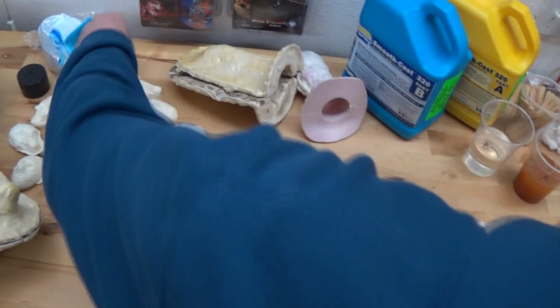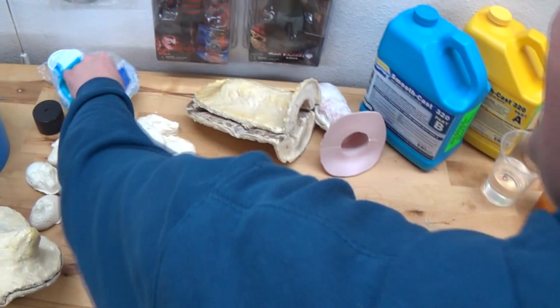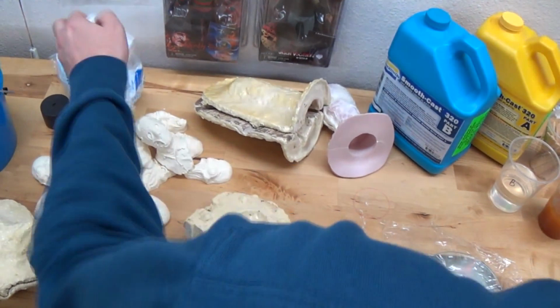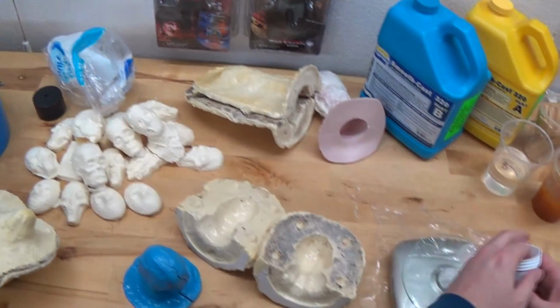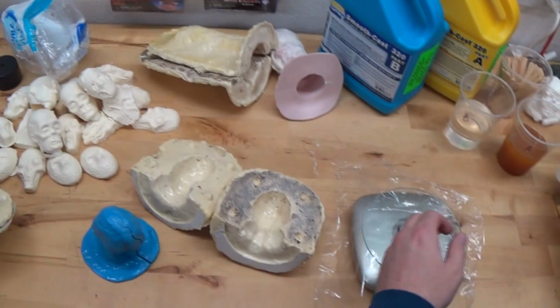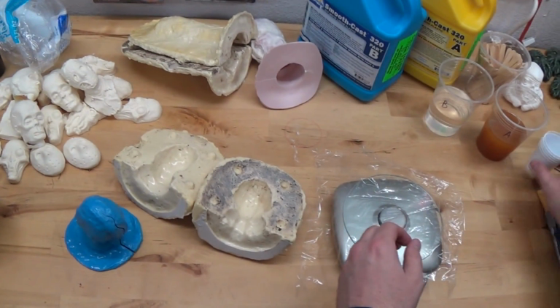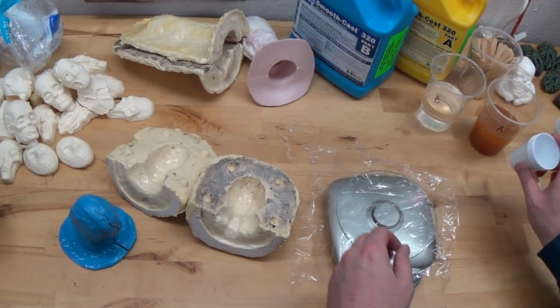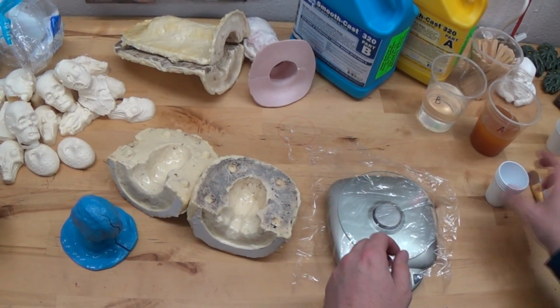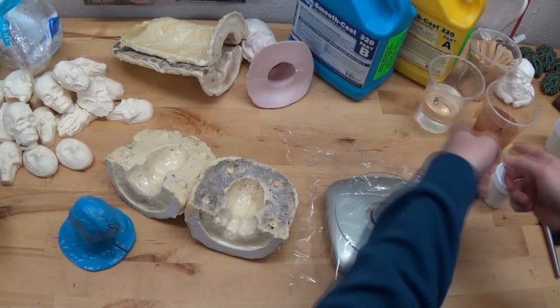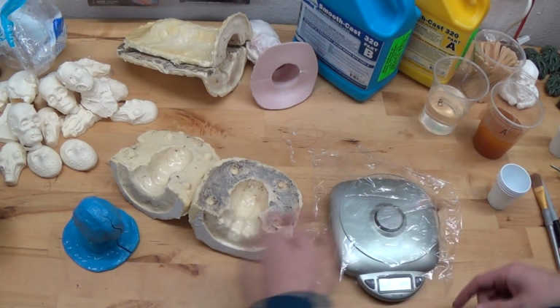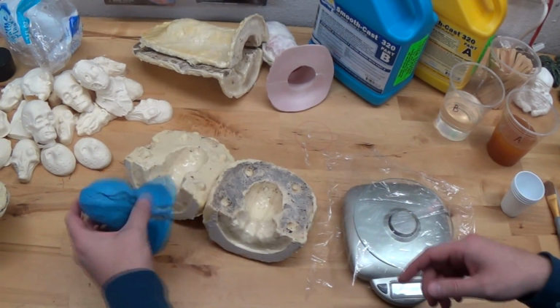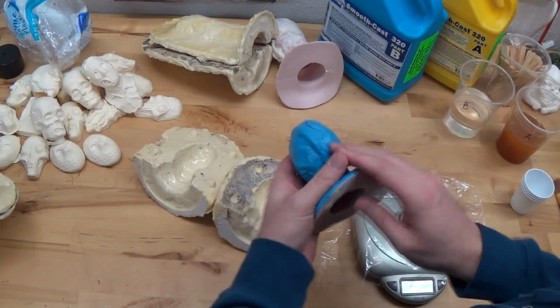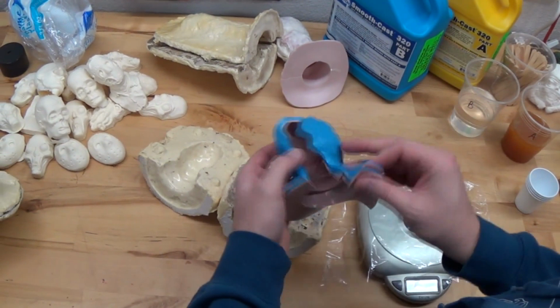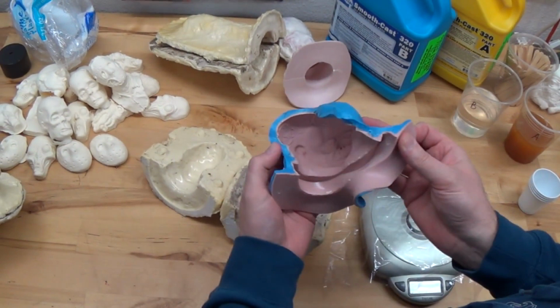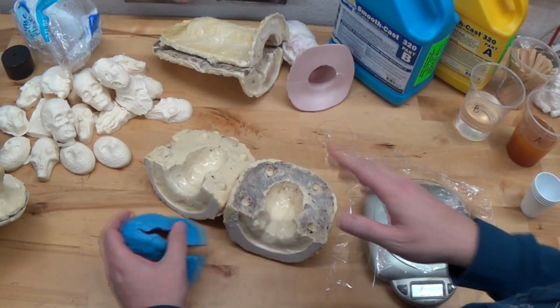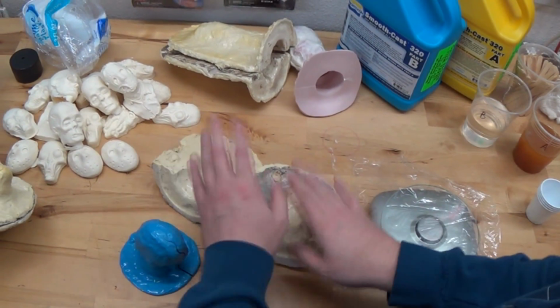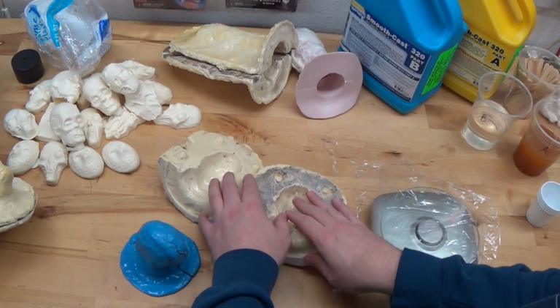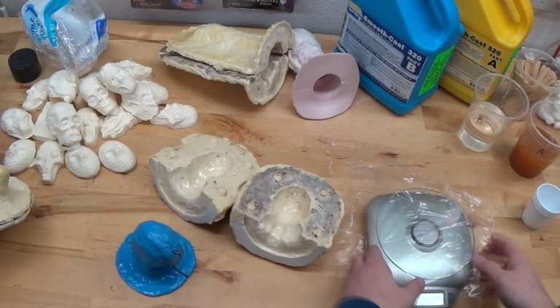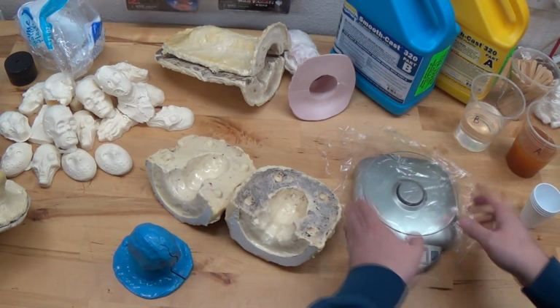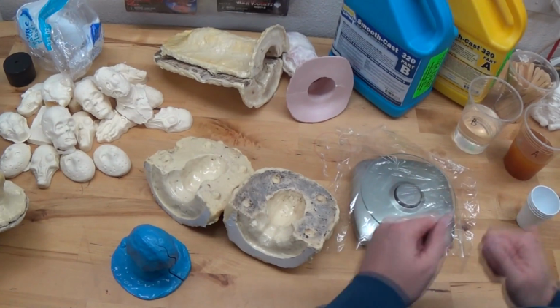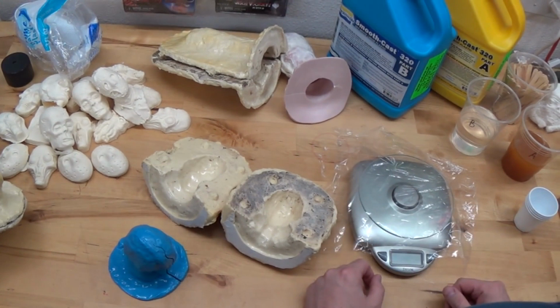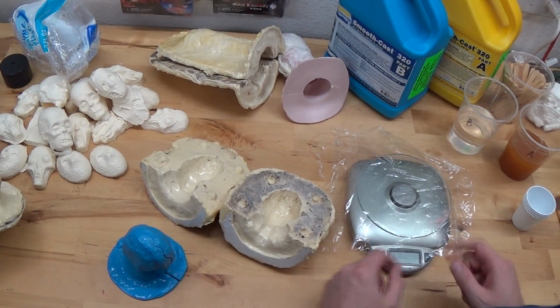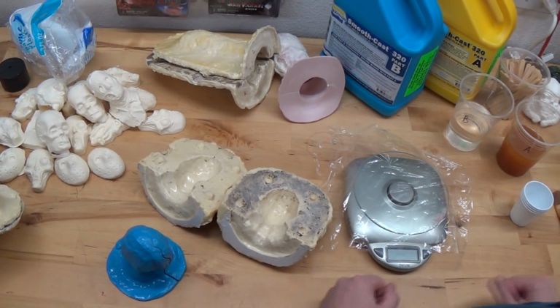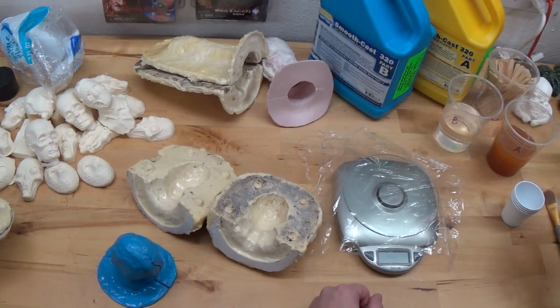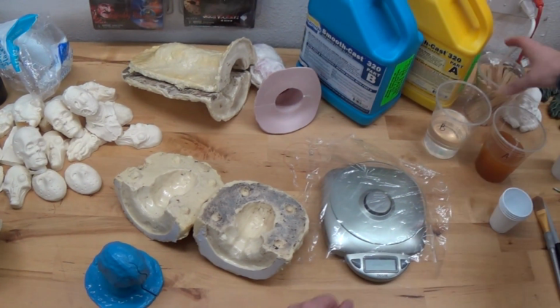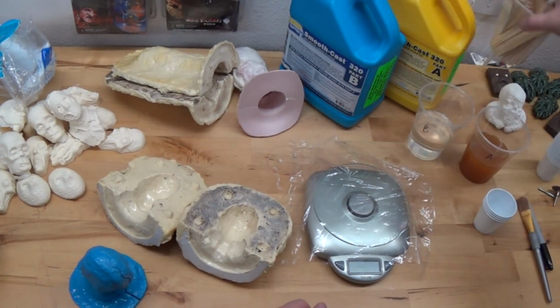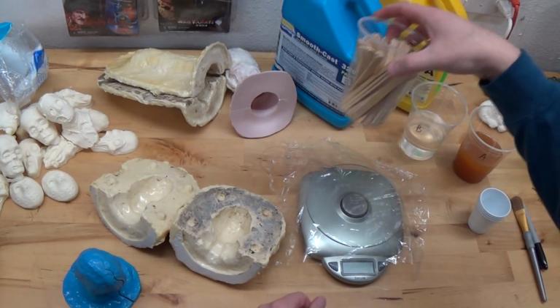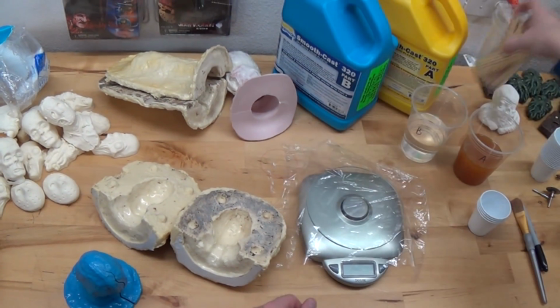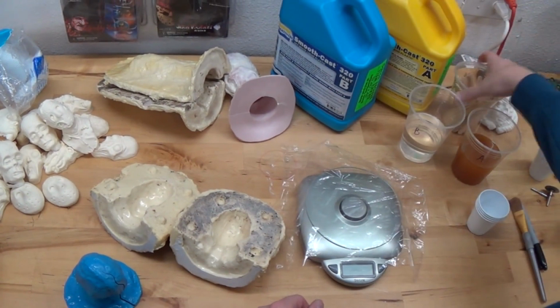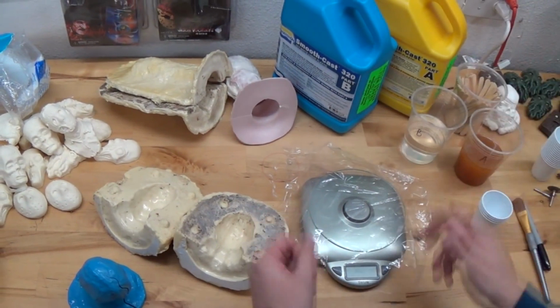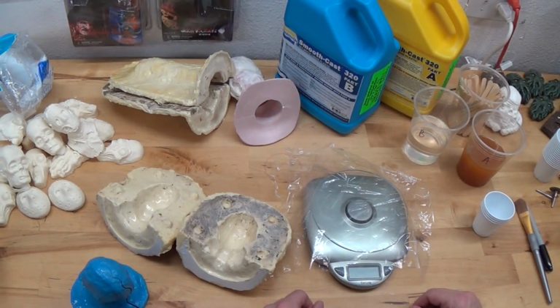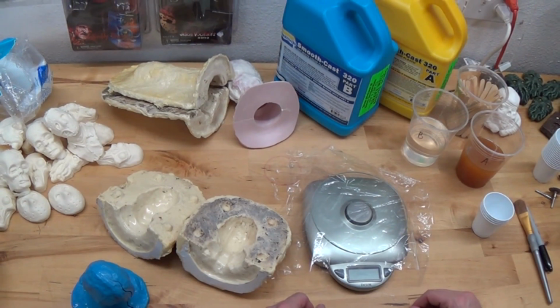So basically, this is how I do my slush cast. I've got my cups, I've got my resins, I've got my silicone mold, I've got my plastipaste shell, I've got my scale here to test everything out, I've got my popsicle sticks. Pretty much this is everything.